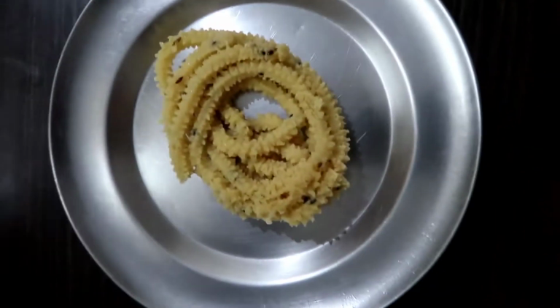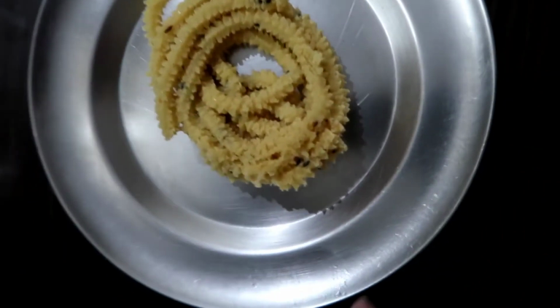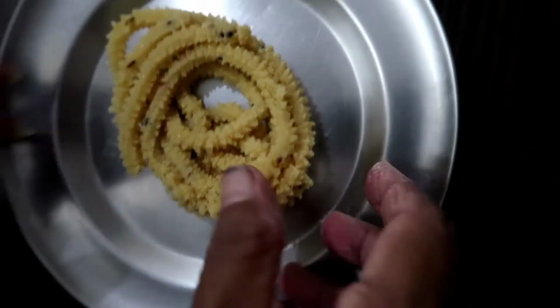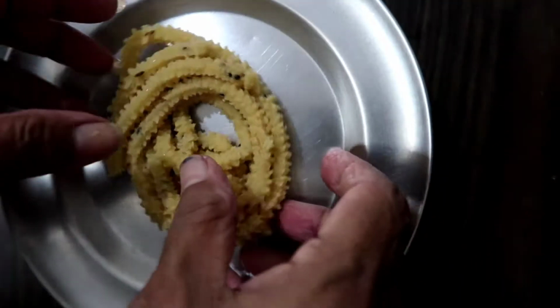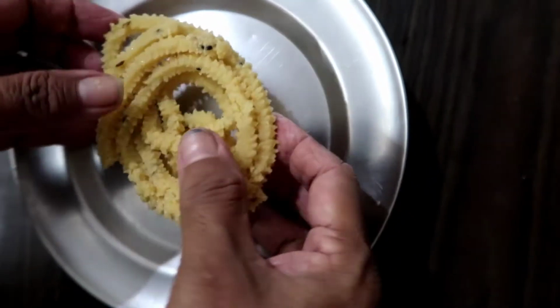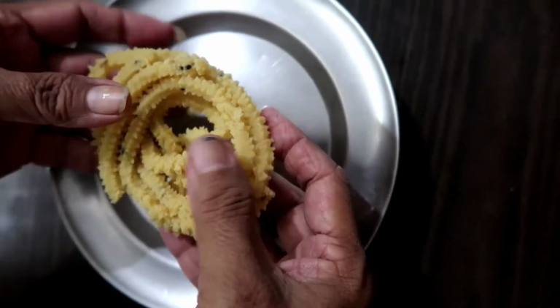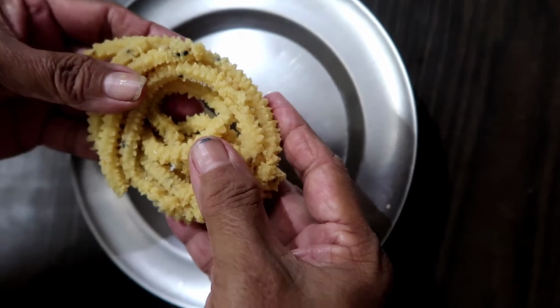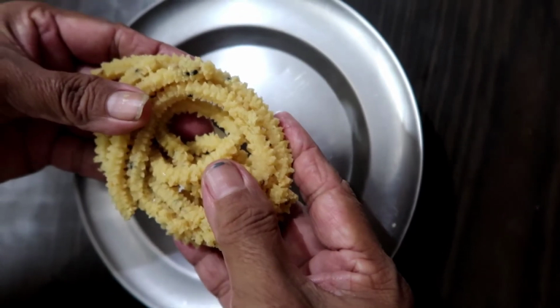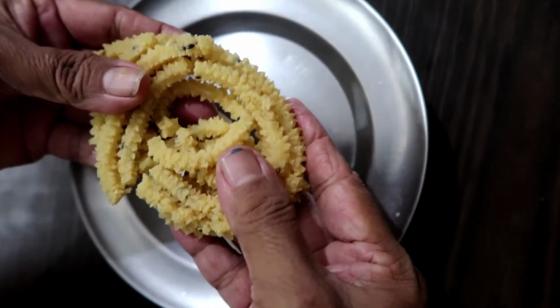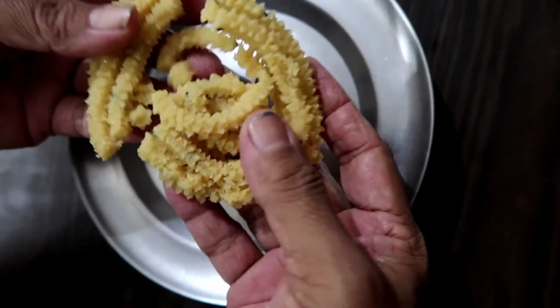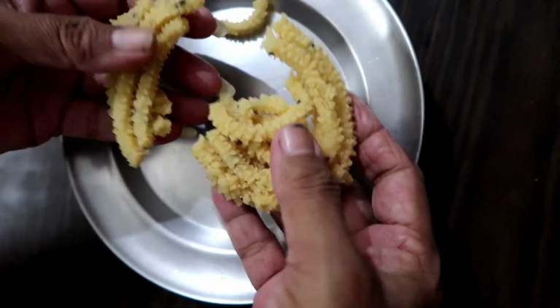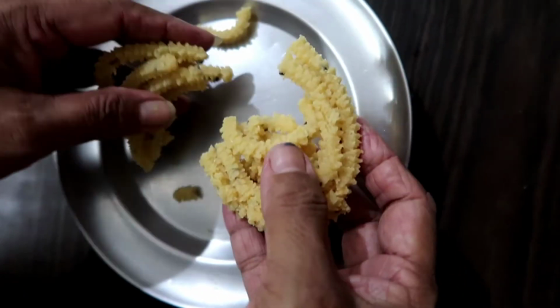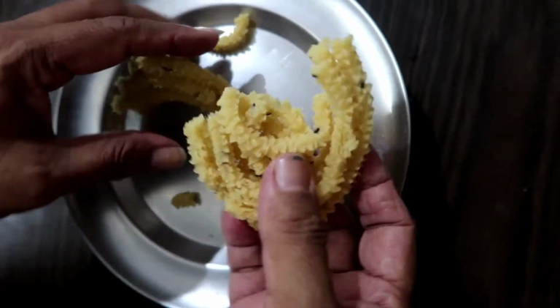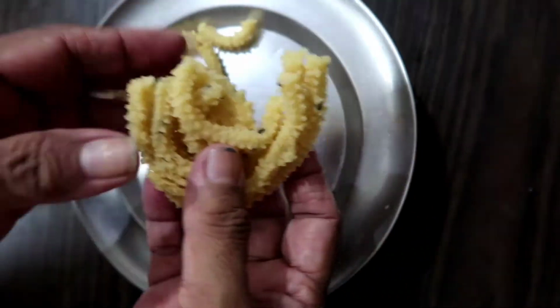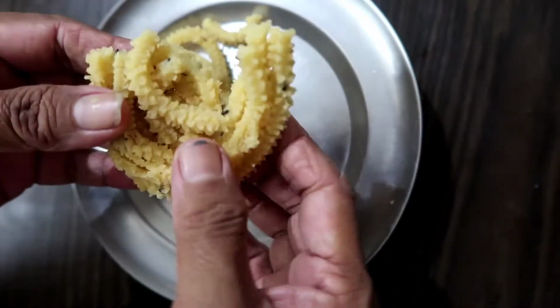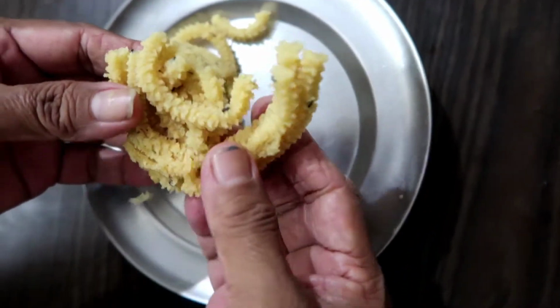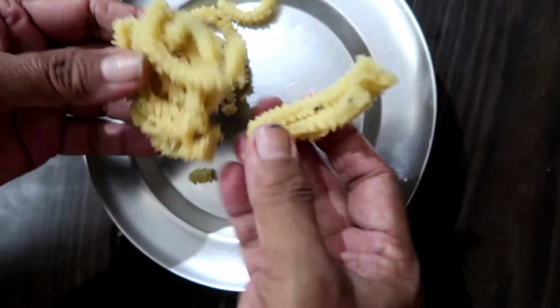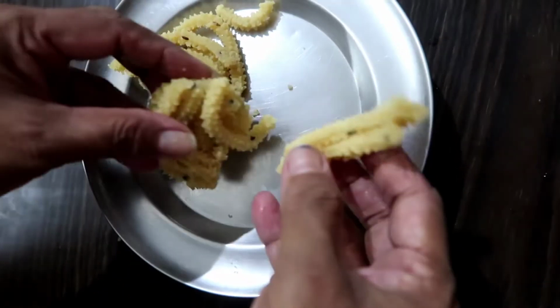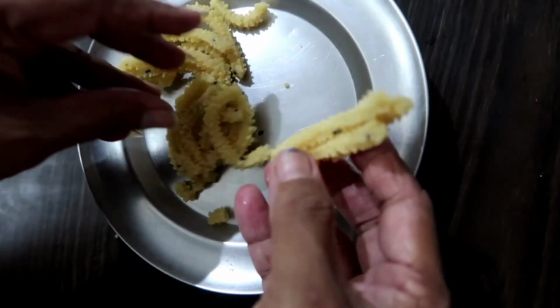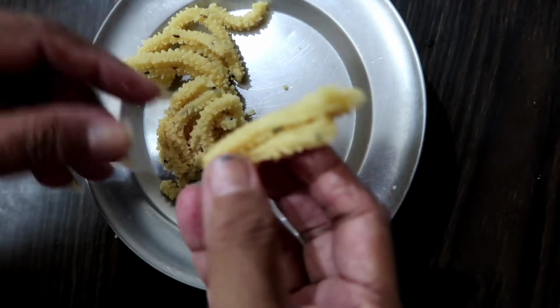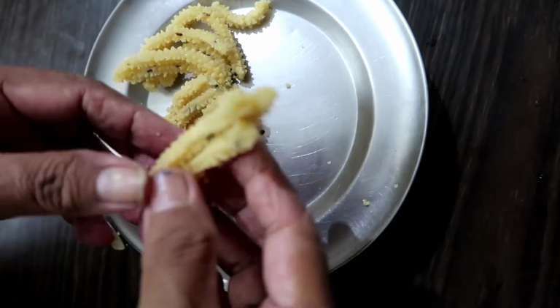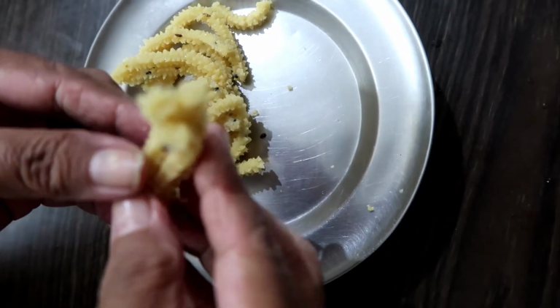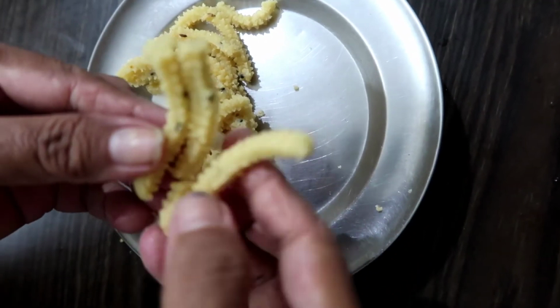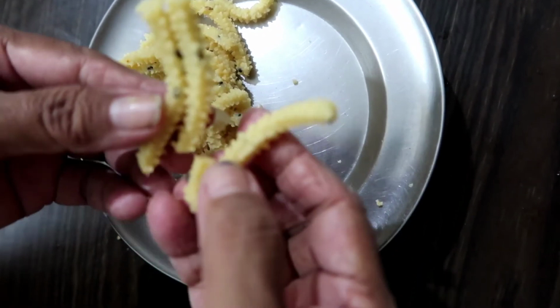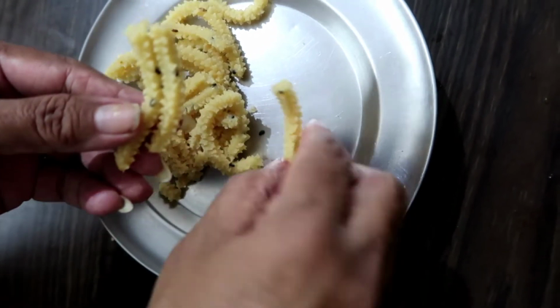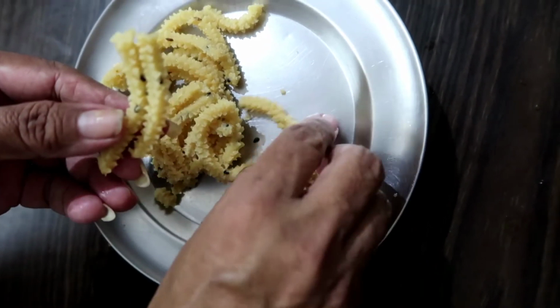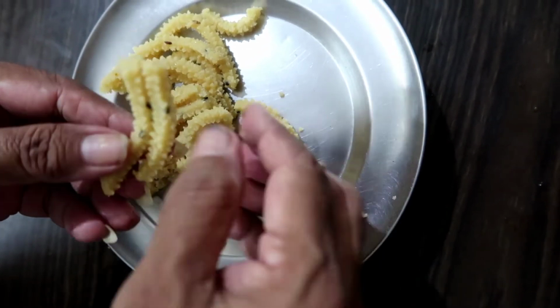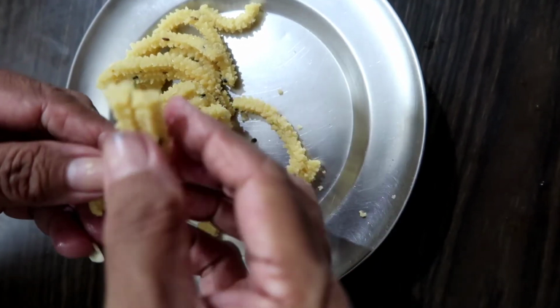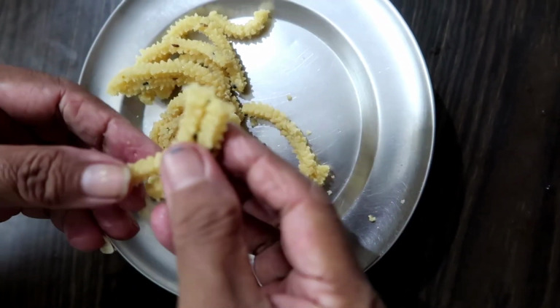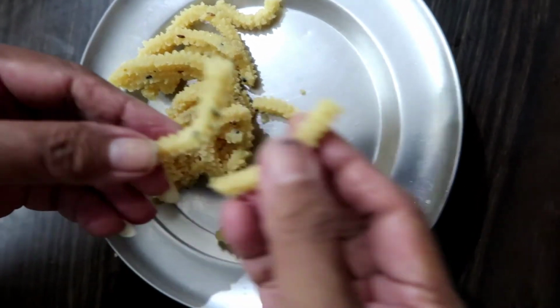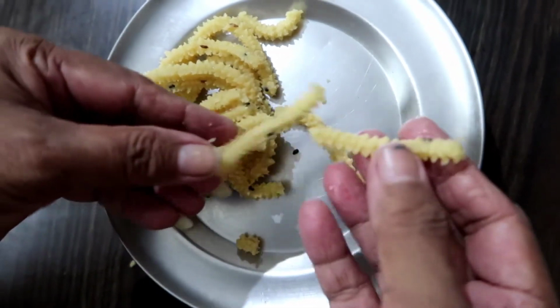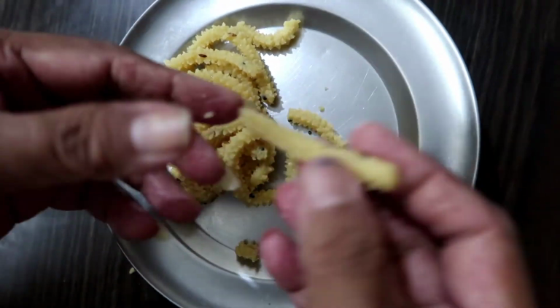The rice is ready. If you like this video, please like this video.